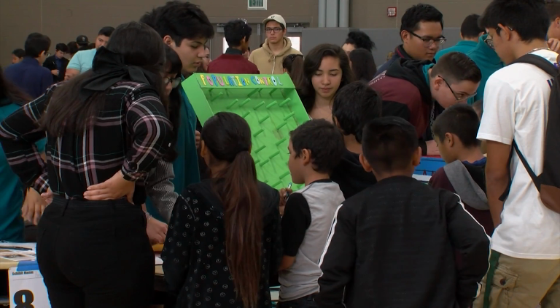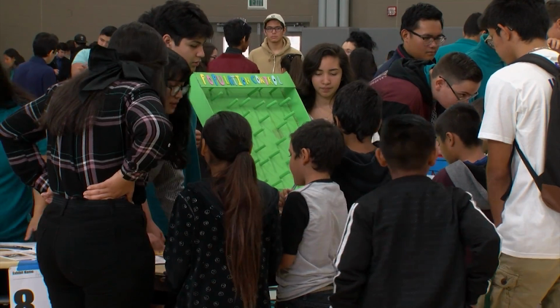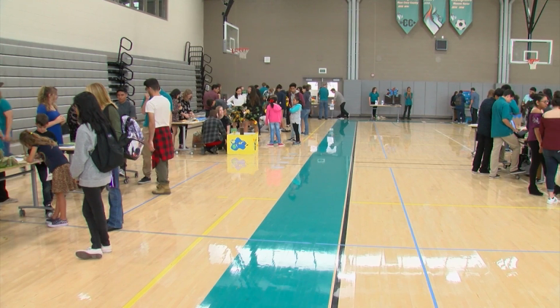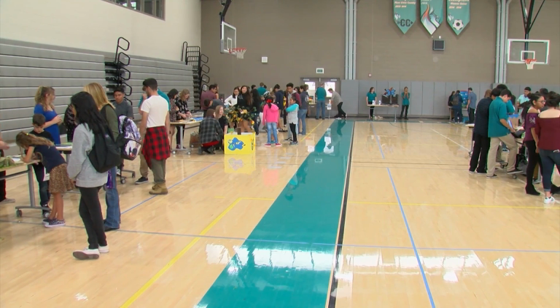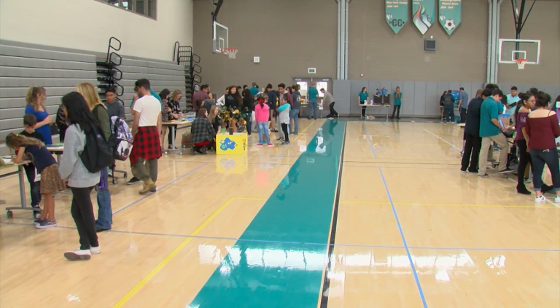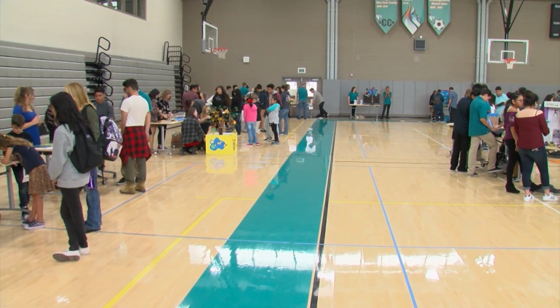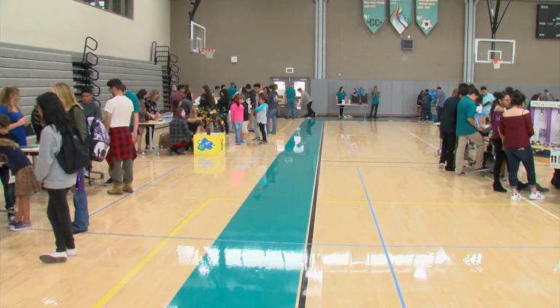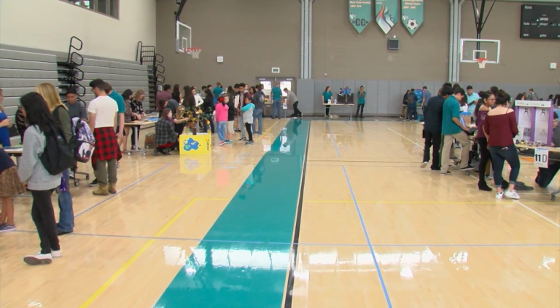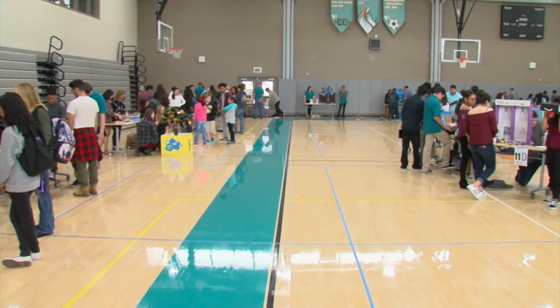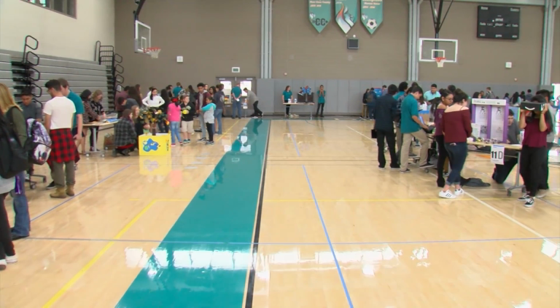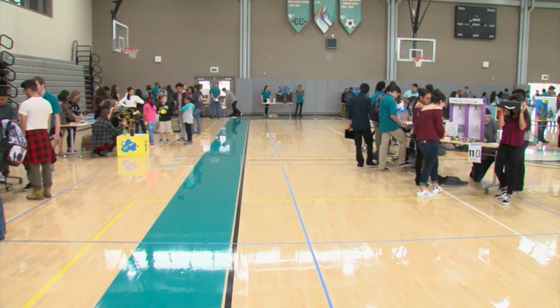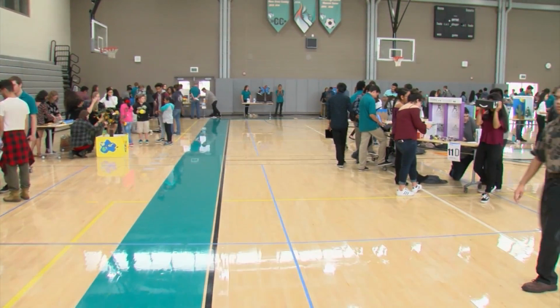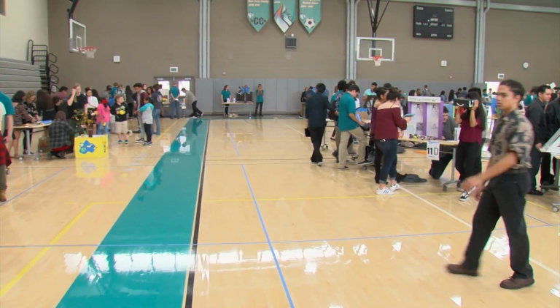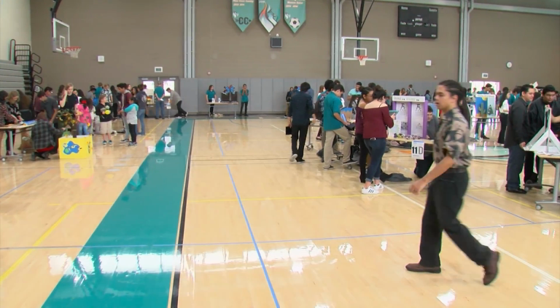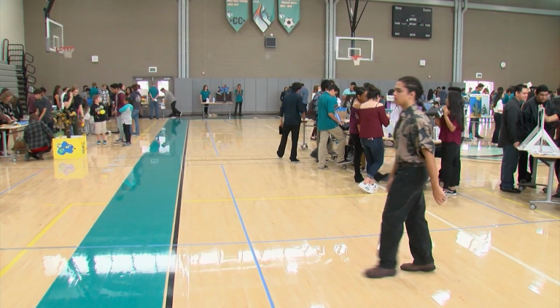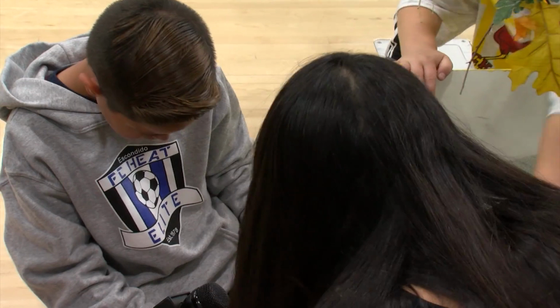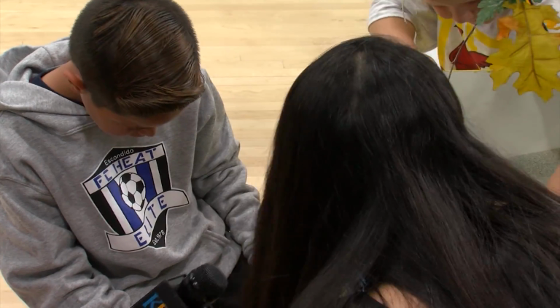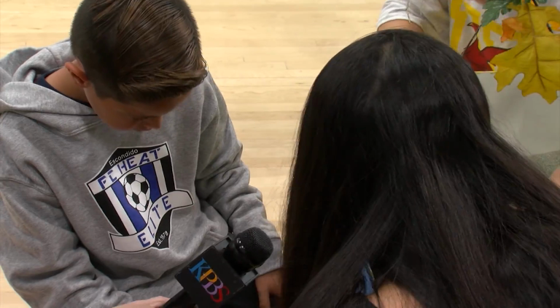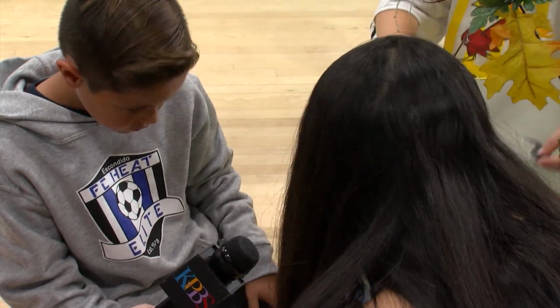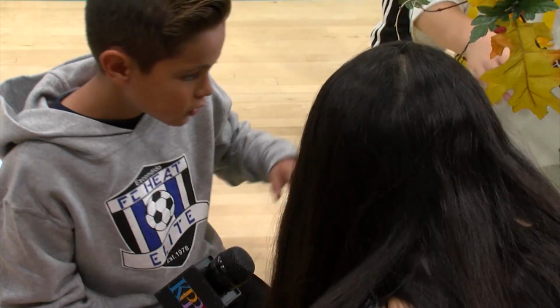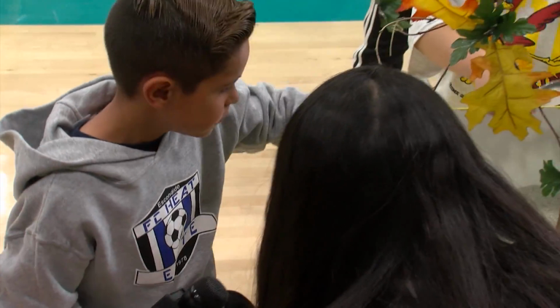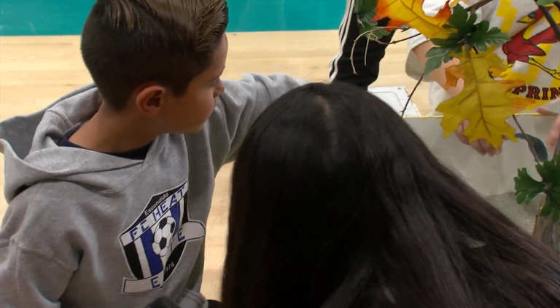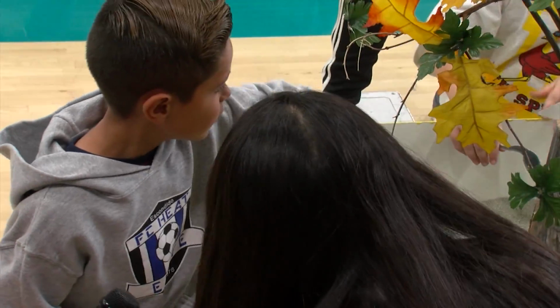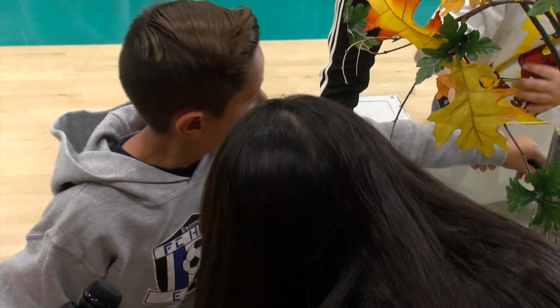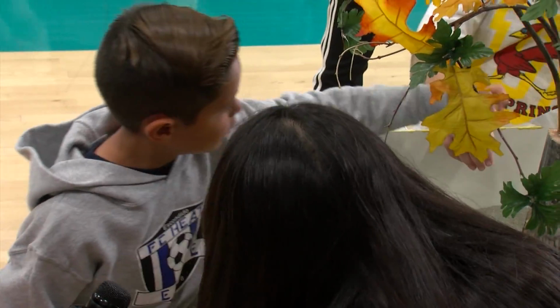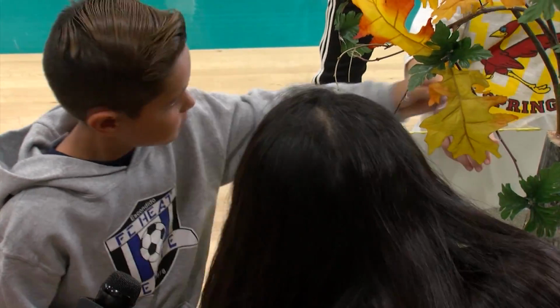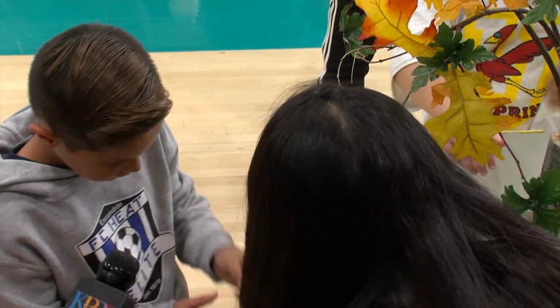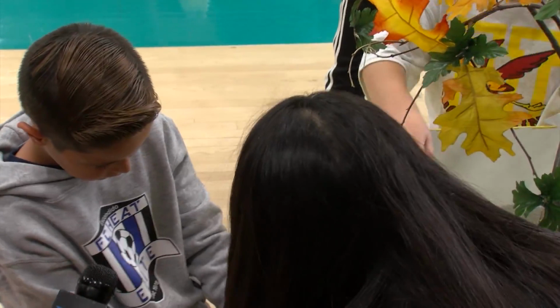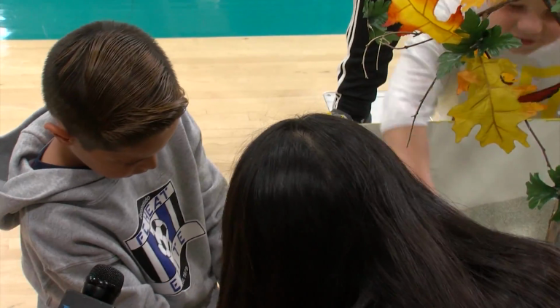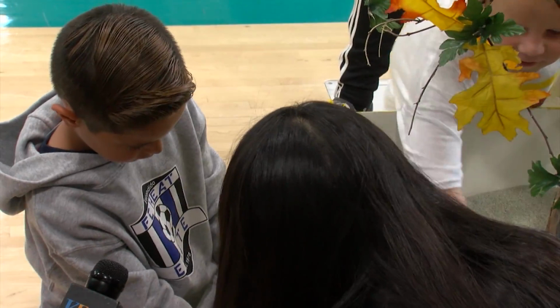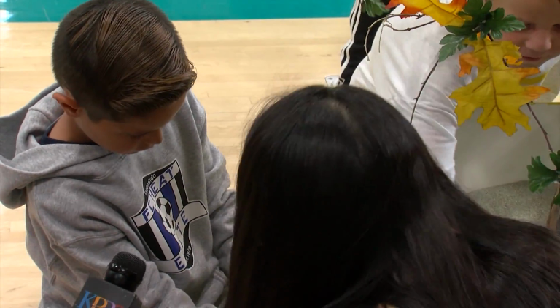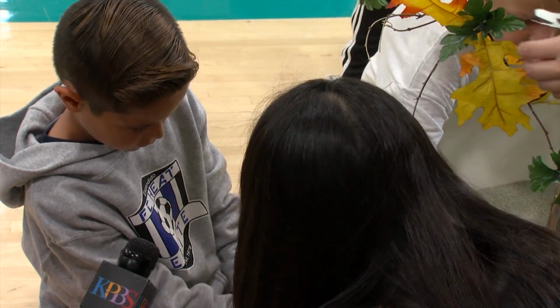Students from Rock Springs Elementary School got a crash course in all things science Friday, but not from their teachers. And what goes here? Look for it in the sand. And it goes in a circle — that's how a frog grows up.